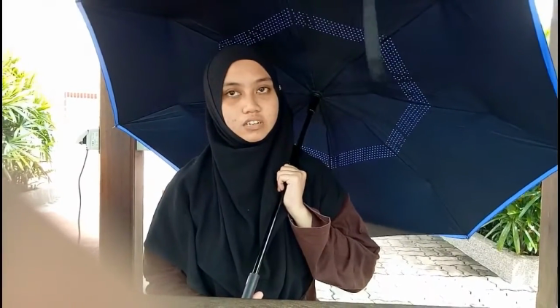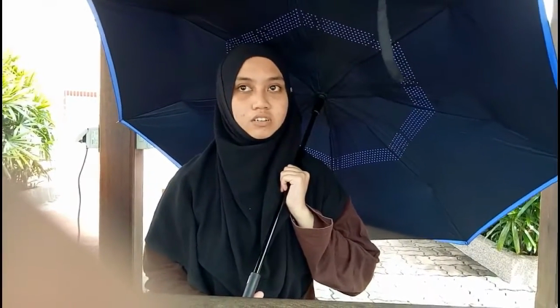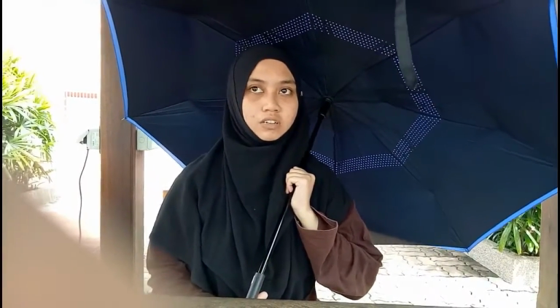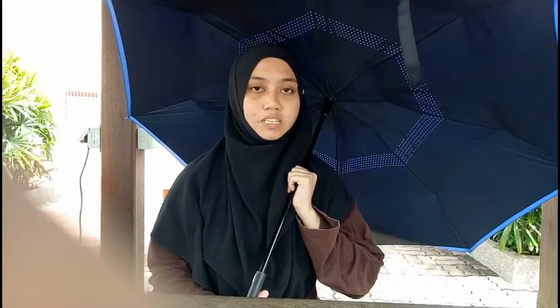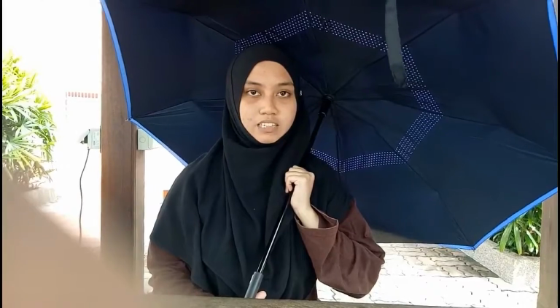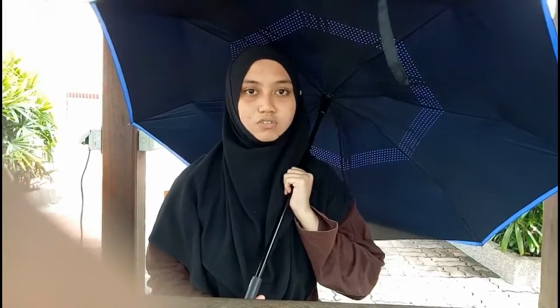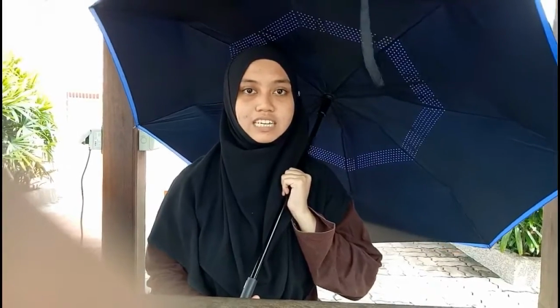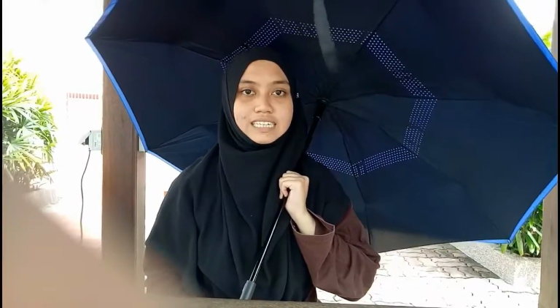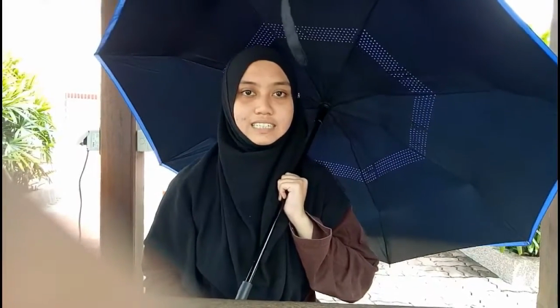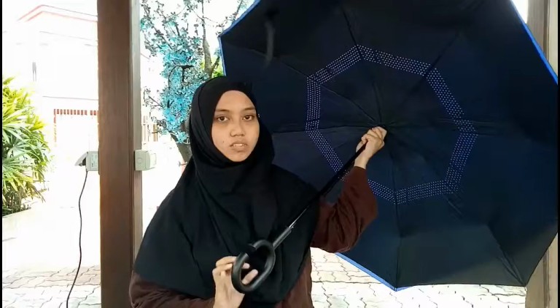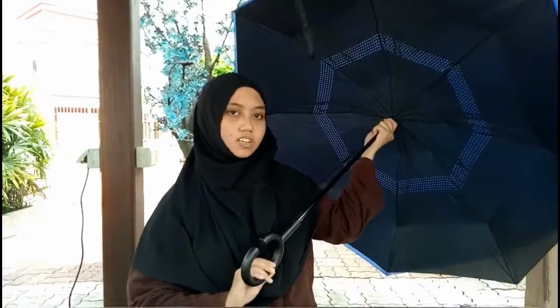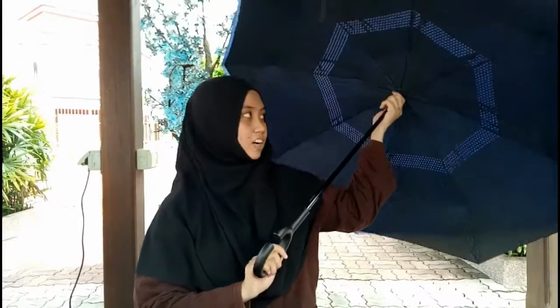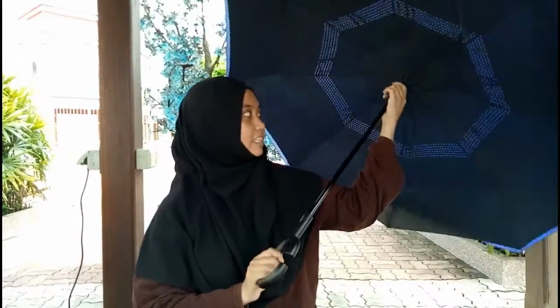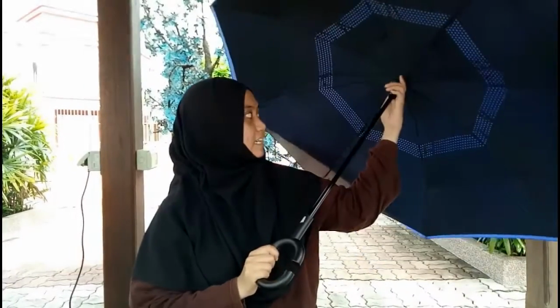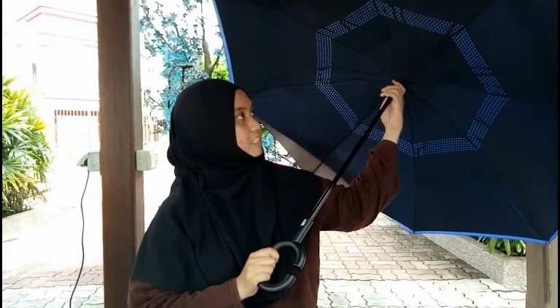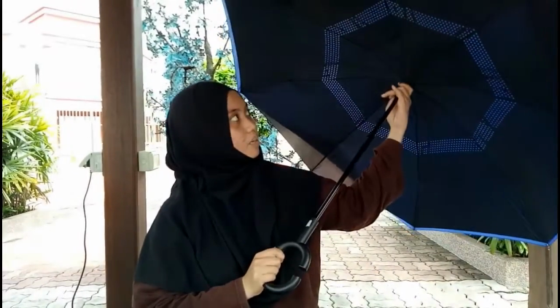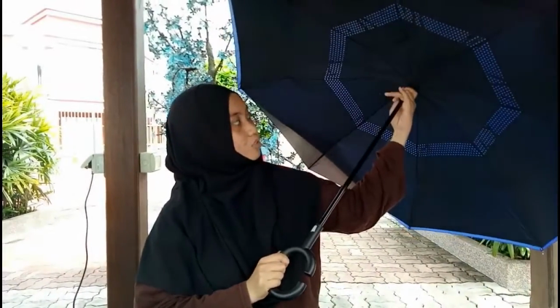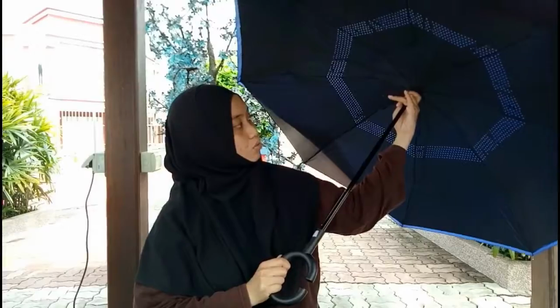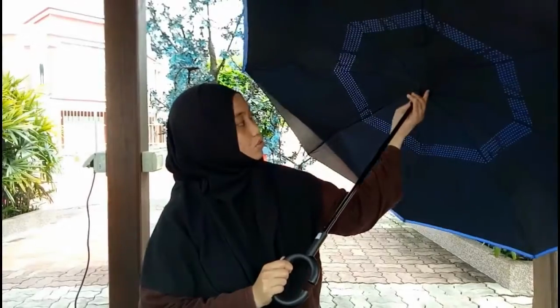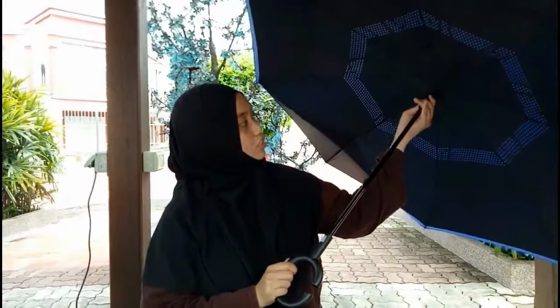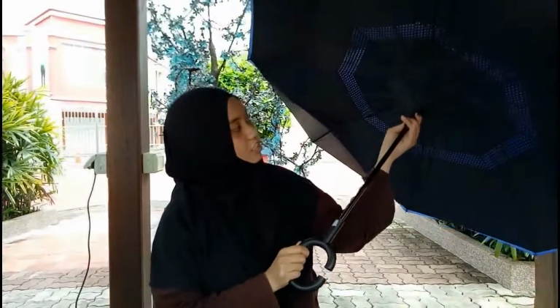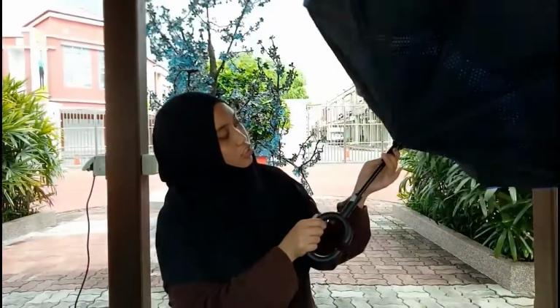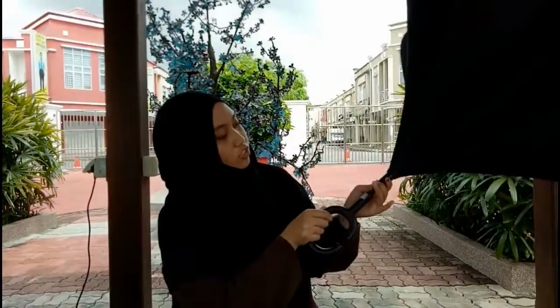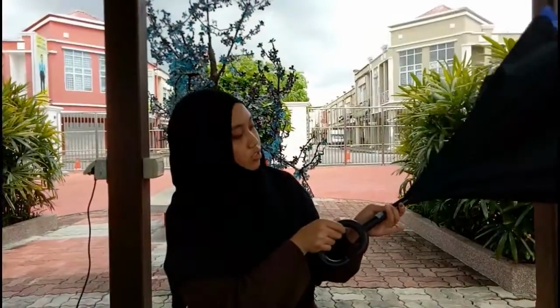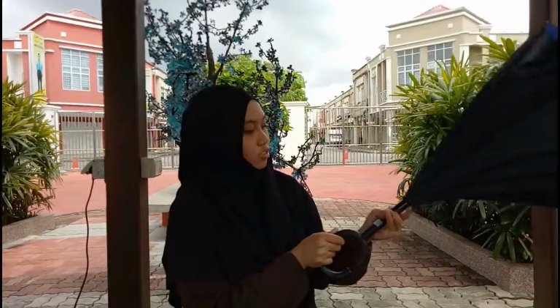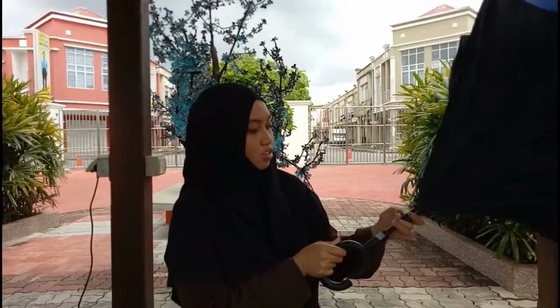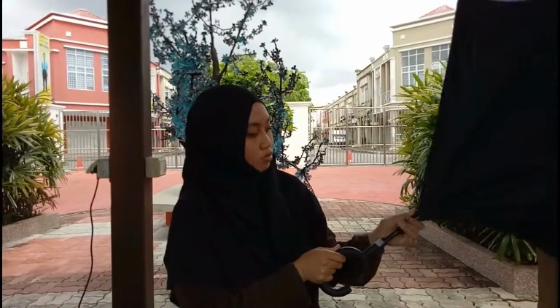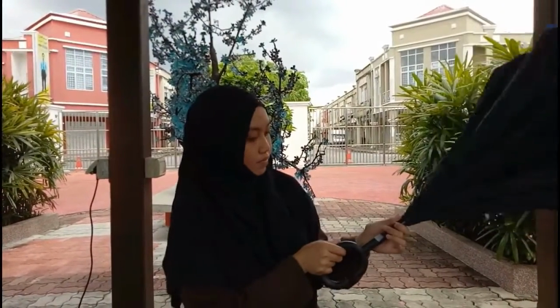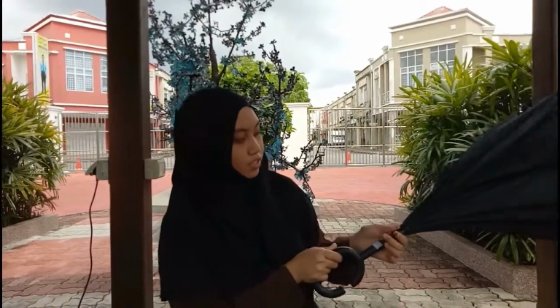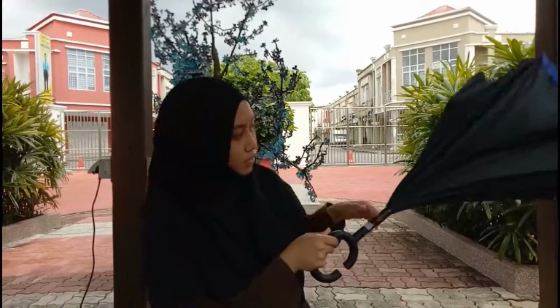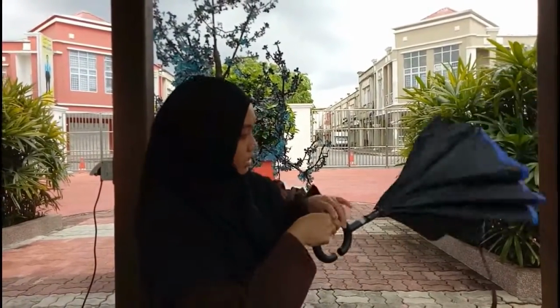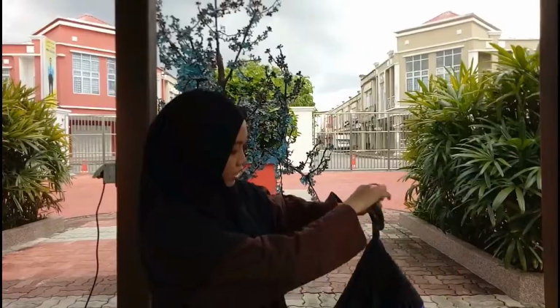Other than that, this umbrella is also designed to present the princess standing function.